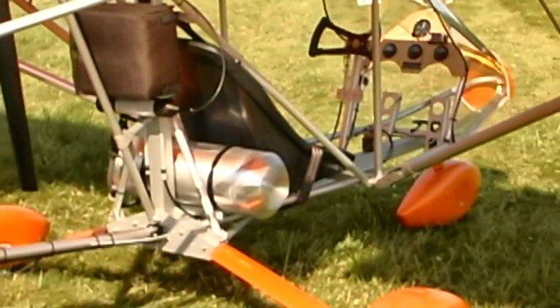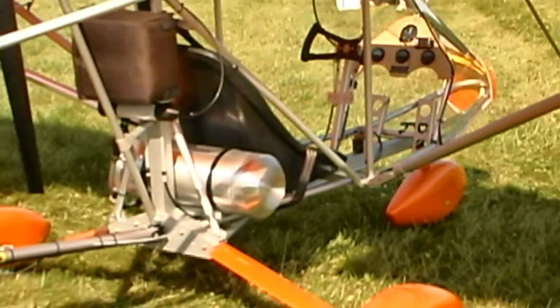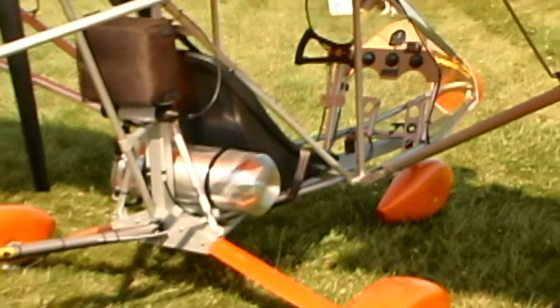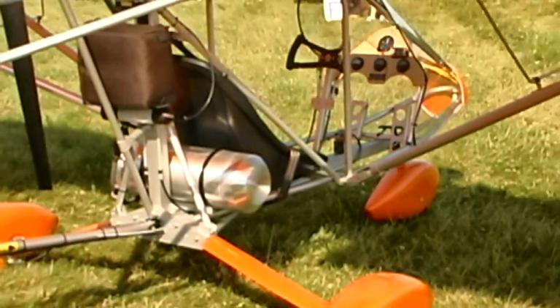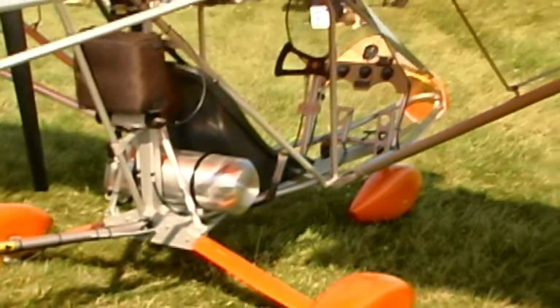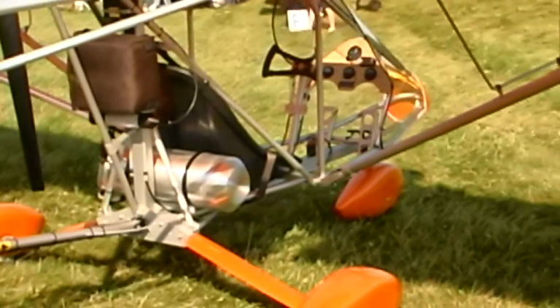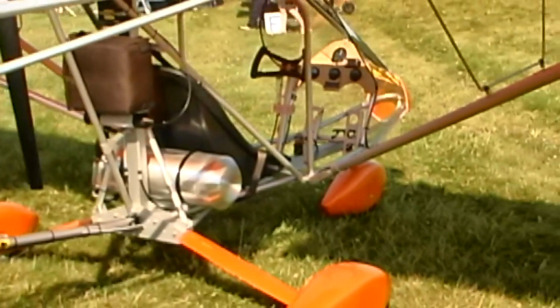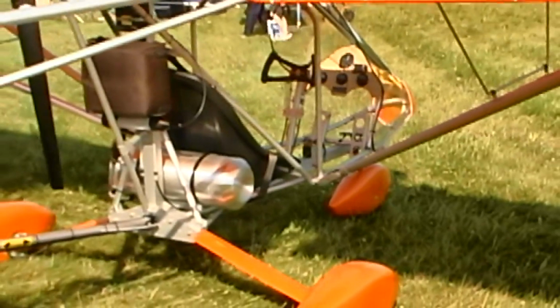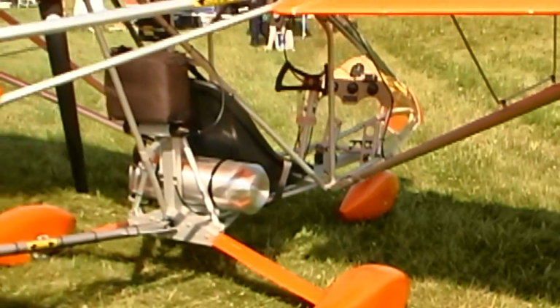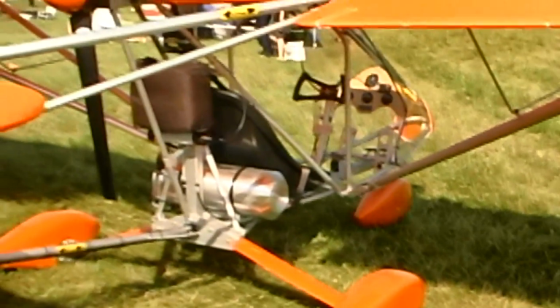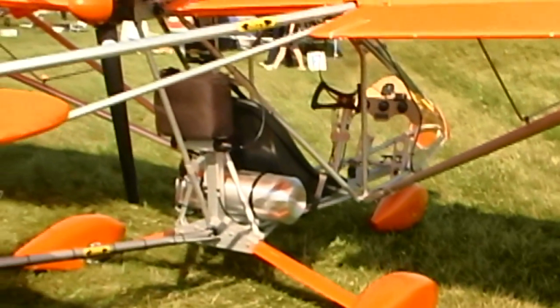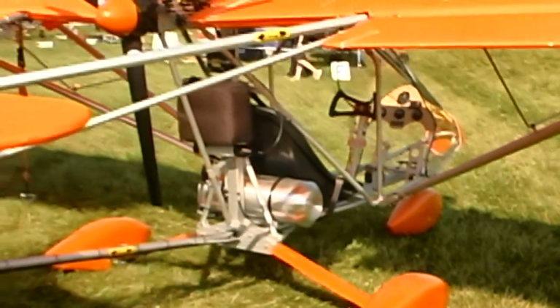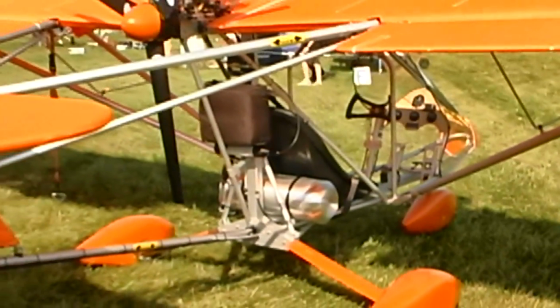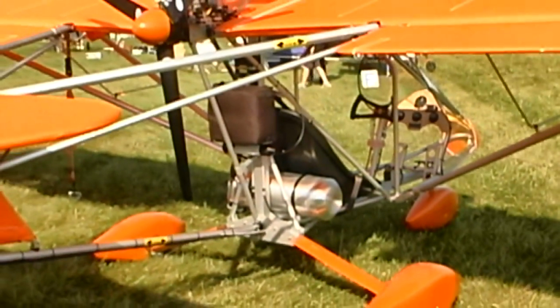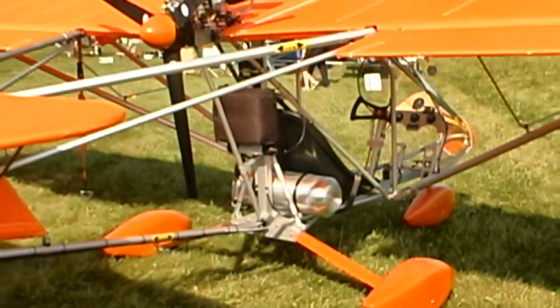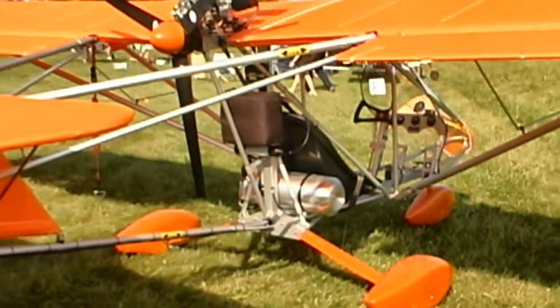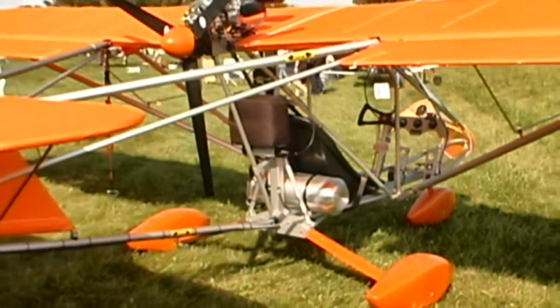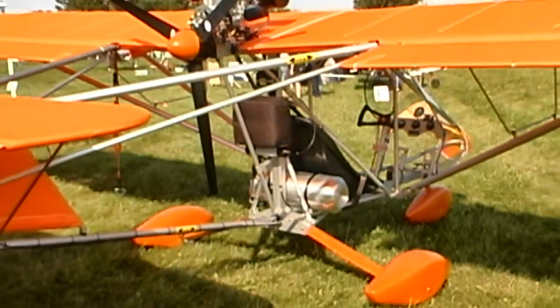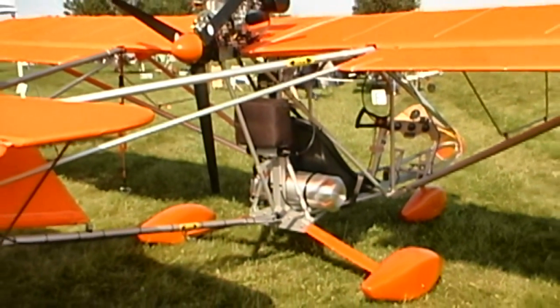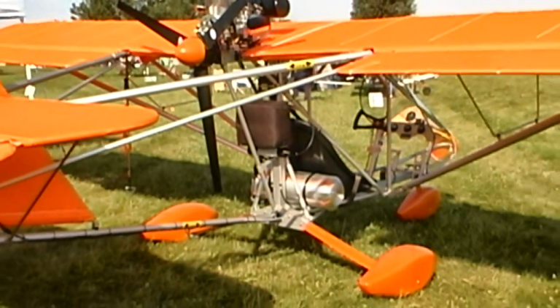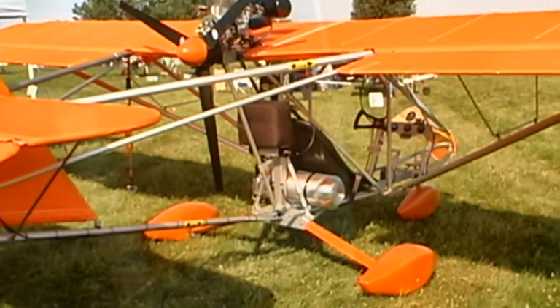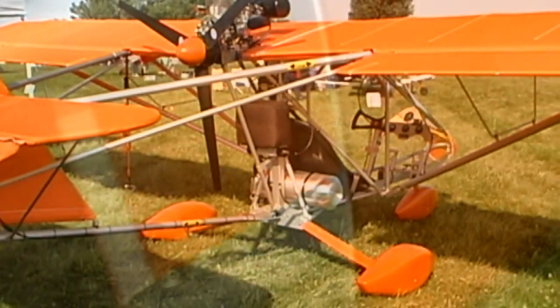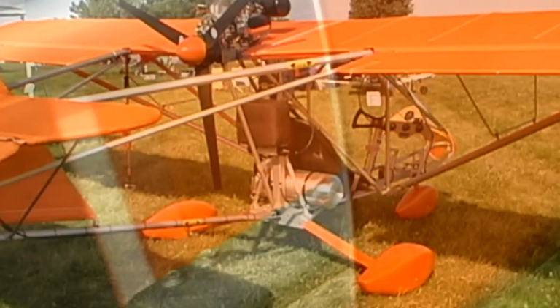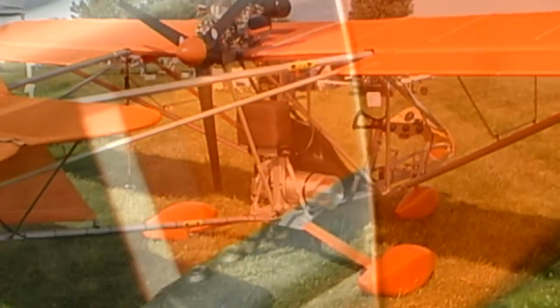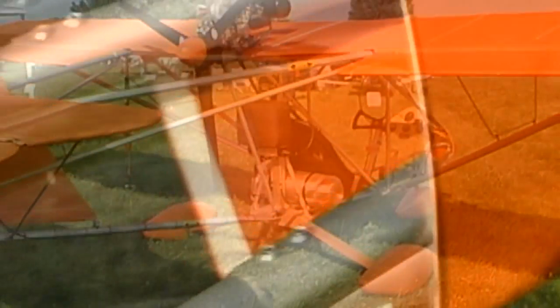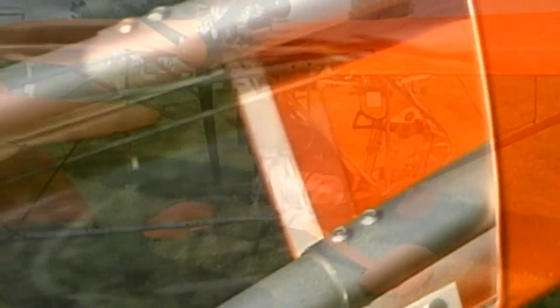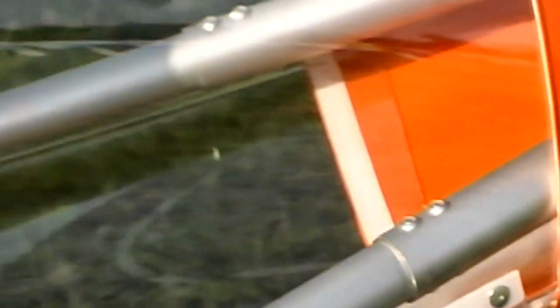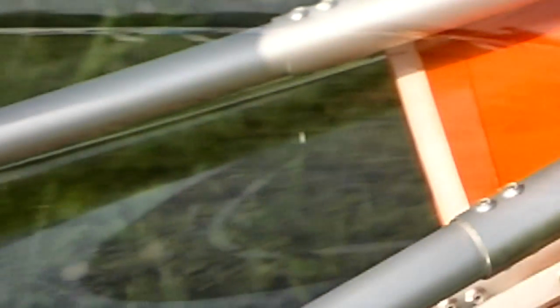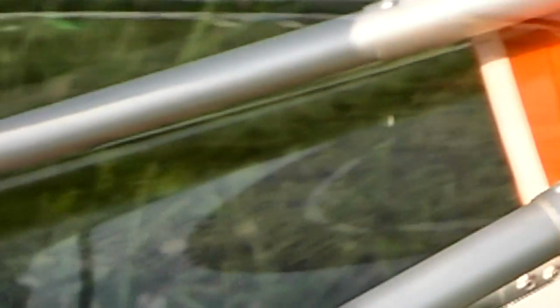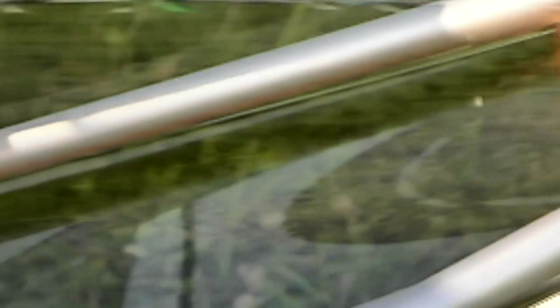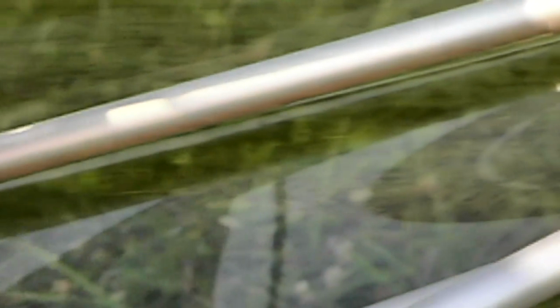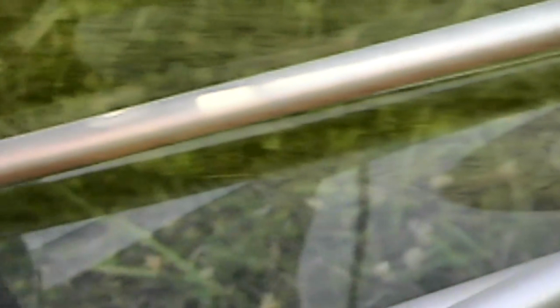It is estimated that between 300 and 400 Aerolite 103 aircraft are currently flying.